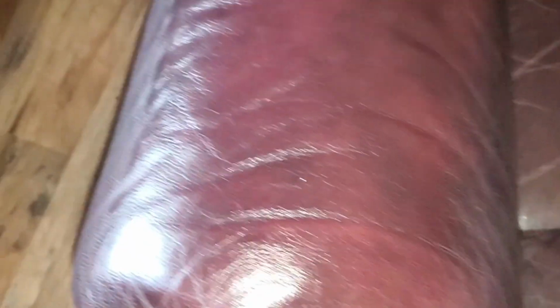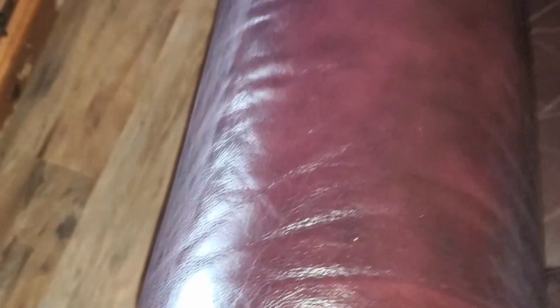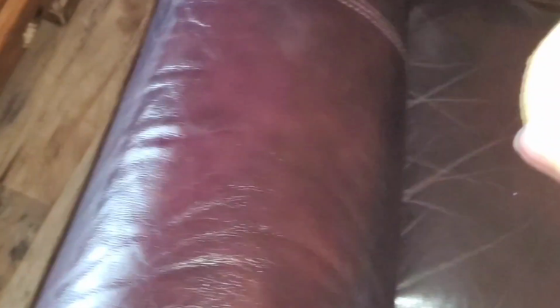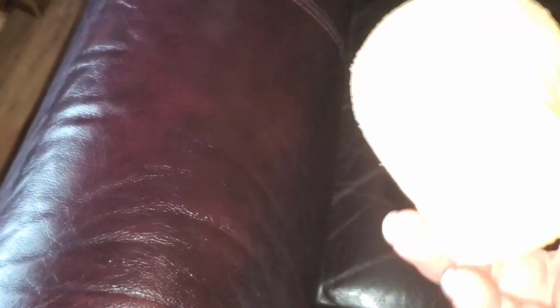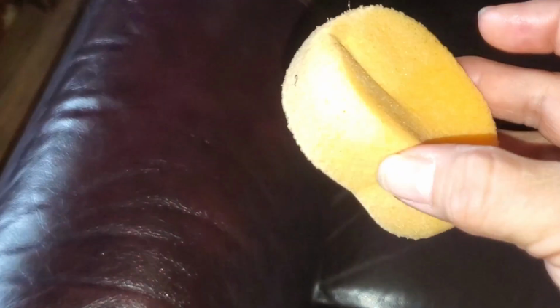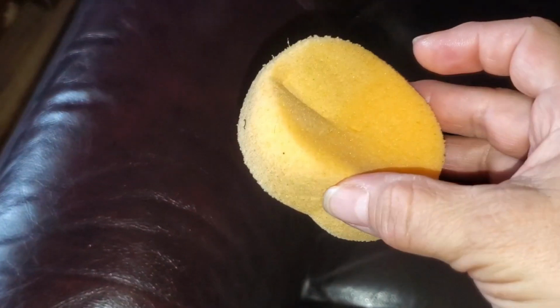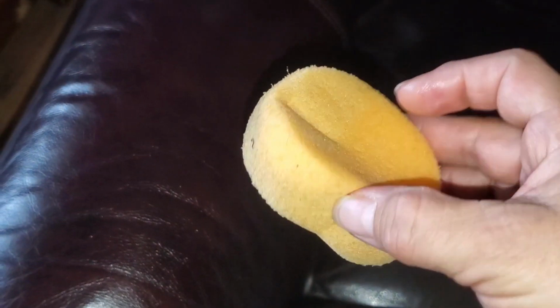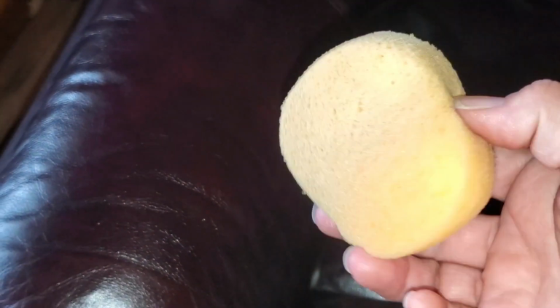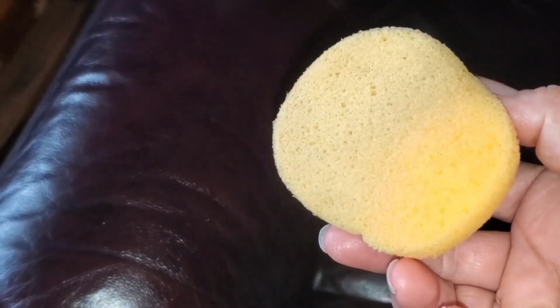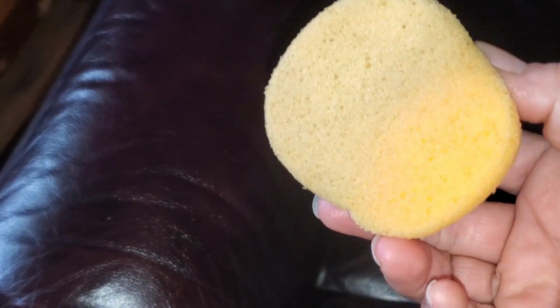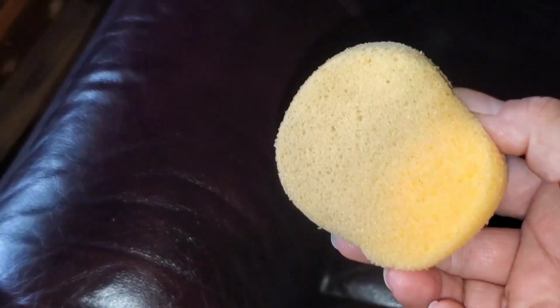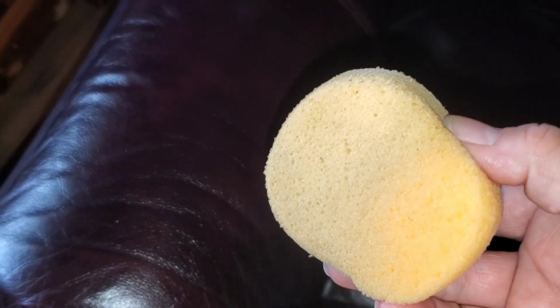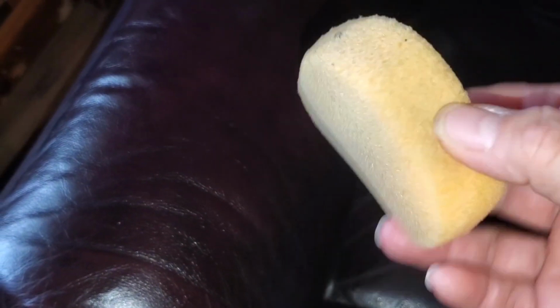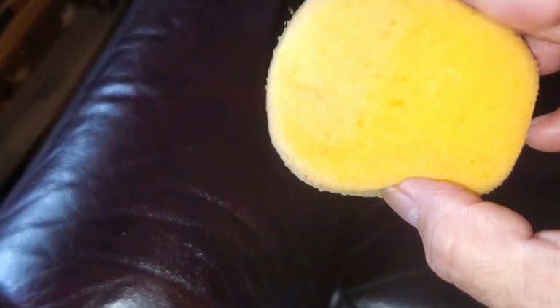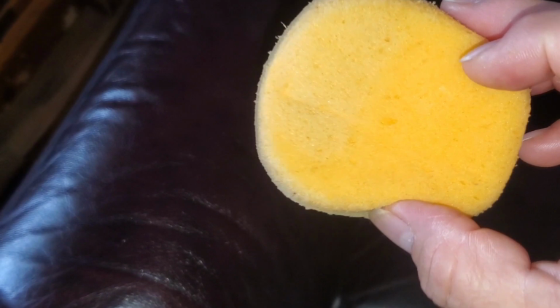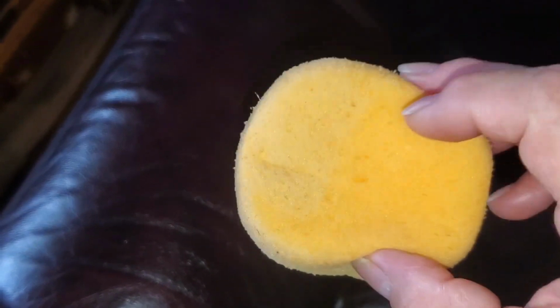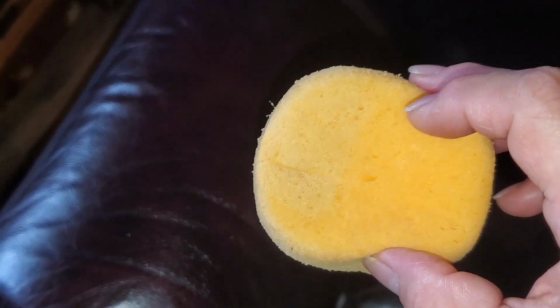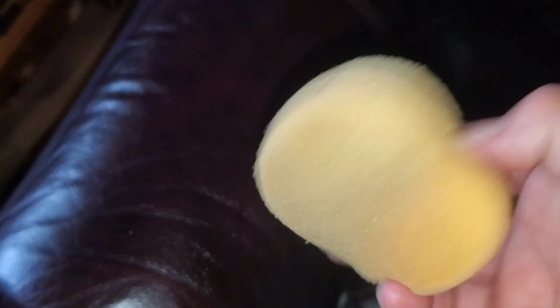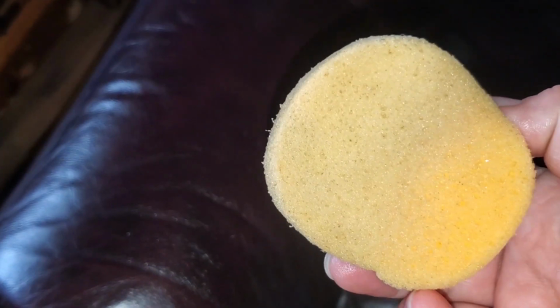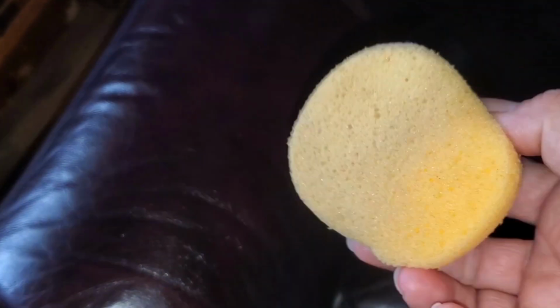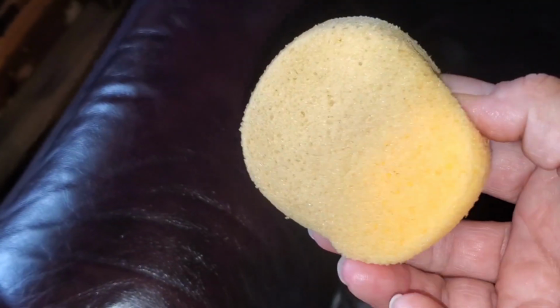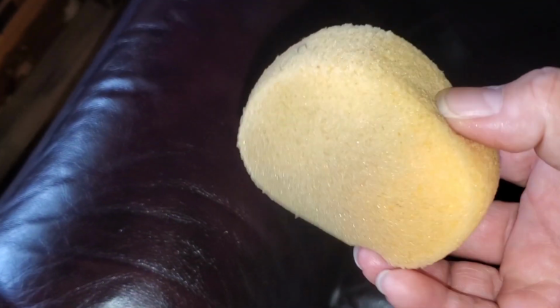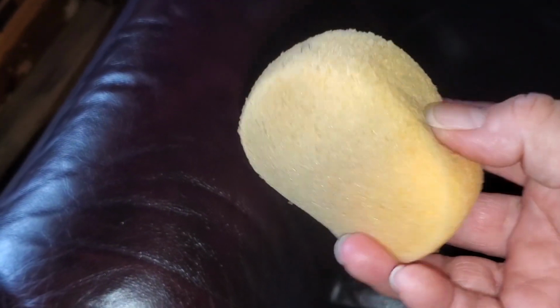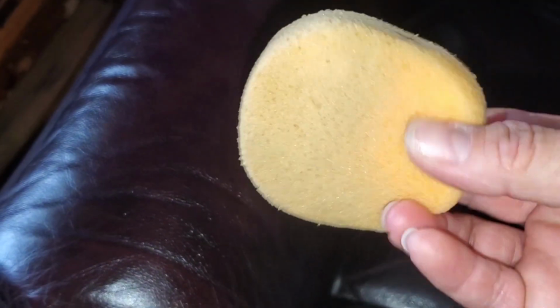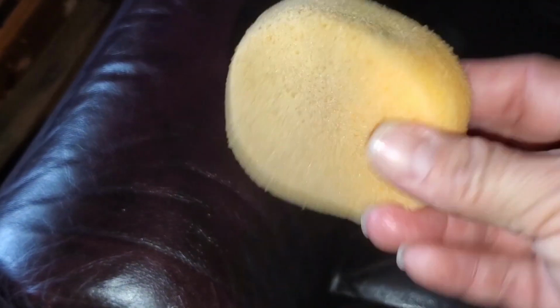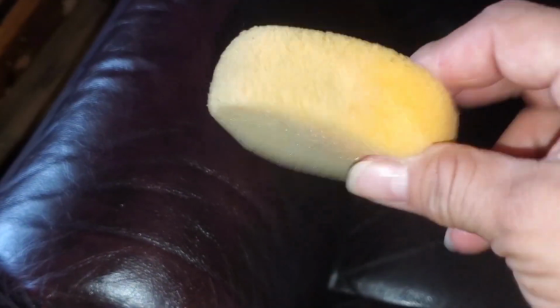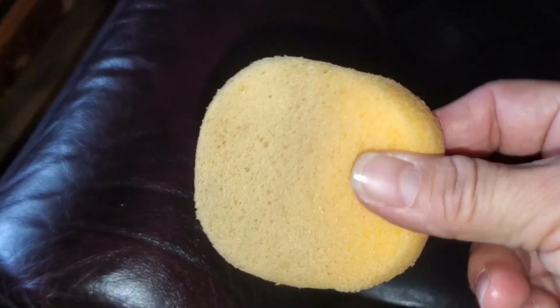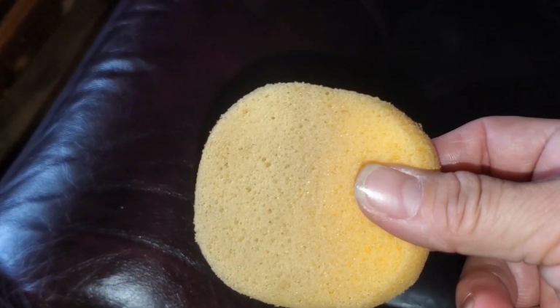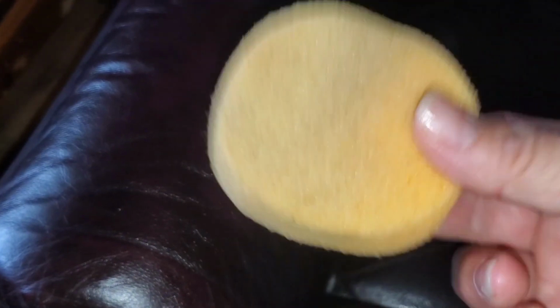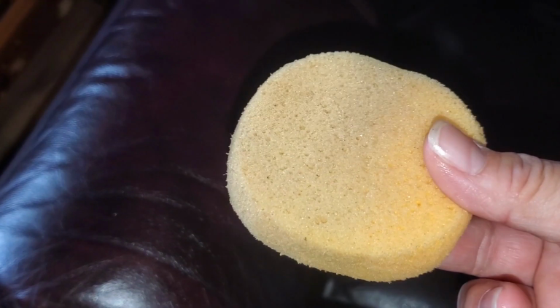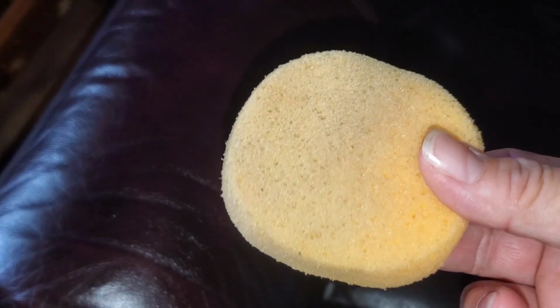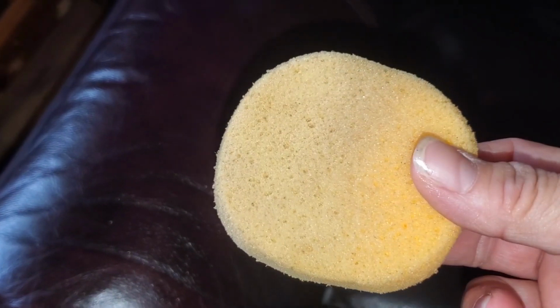These little sponges are best if you go ahead and hand wash them. If you want to wash your sponge out, just put it under some dish soap and hand wash it — it'll actually last longer.